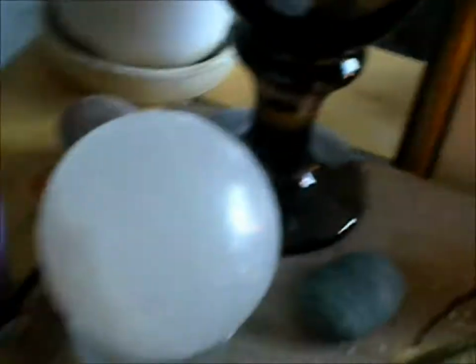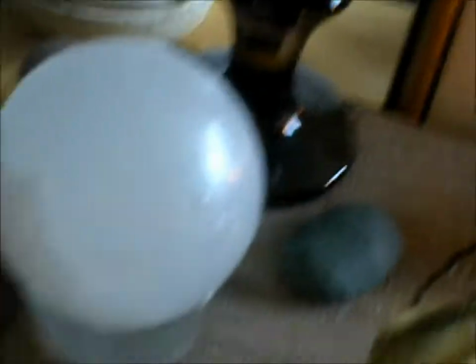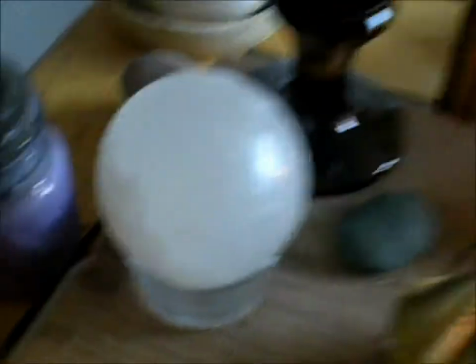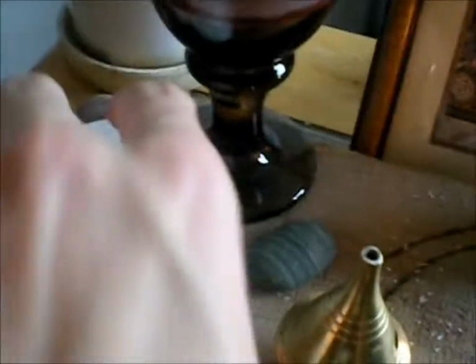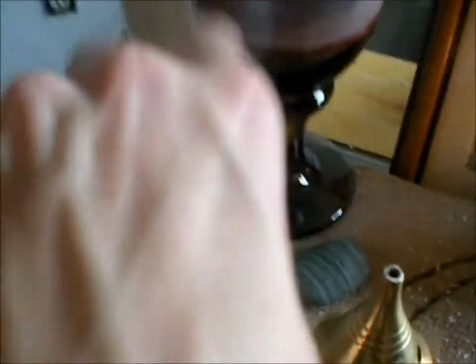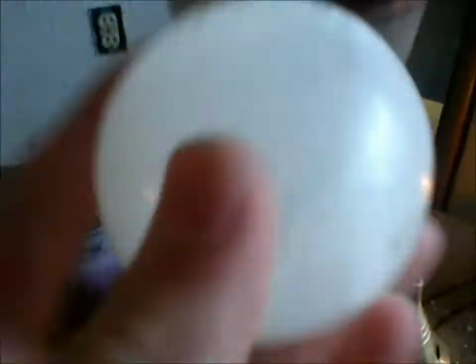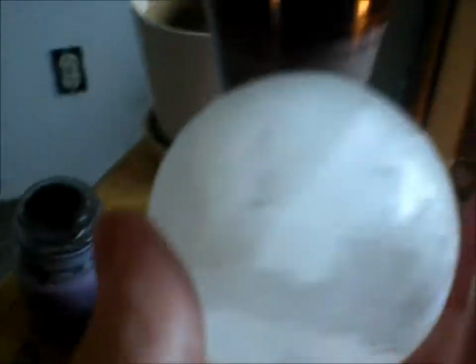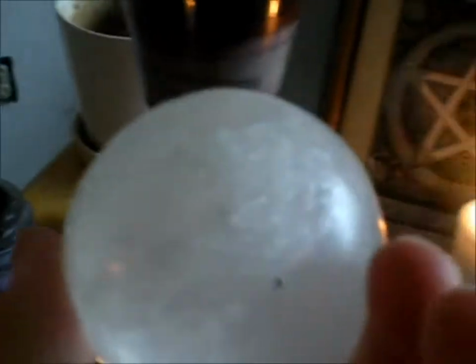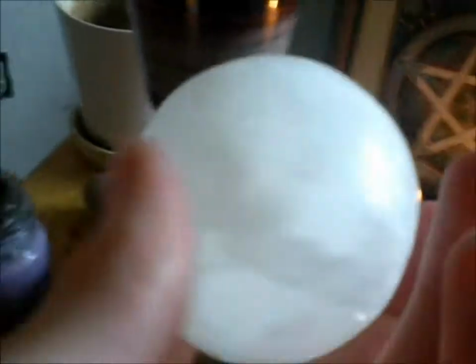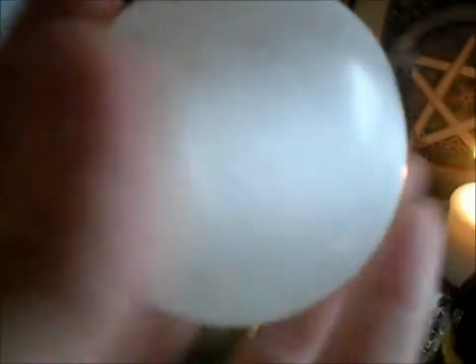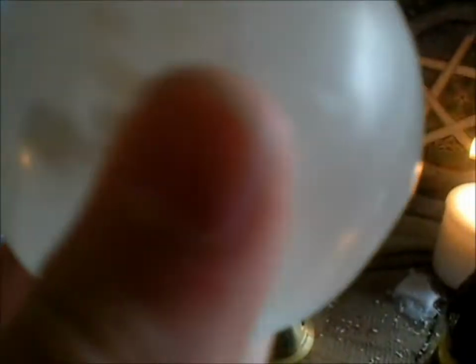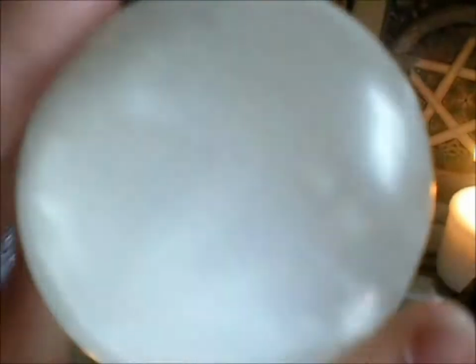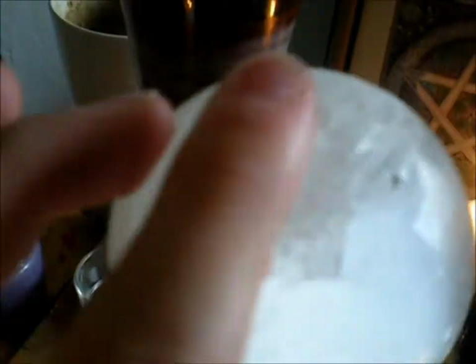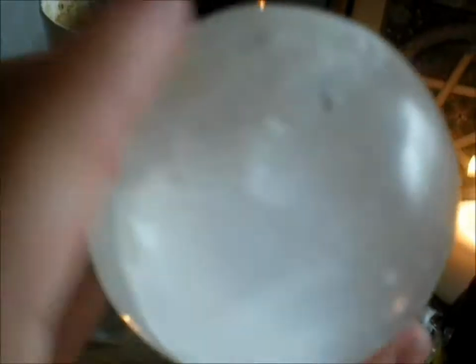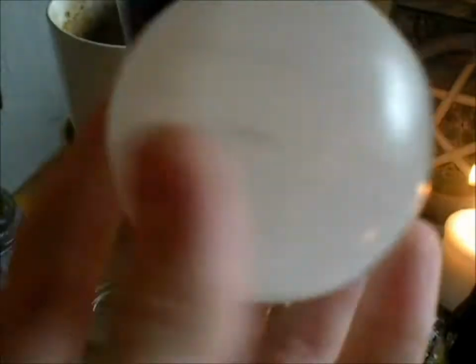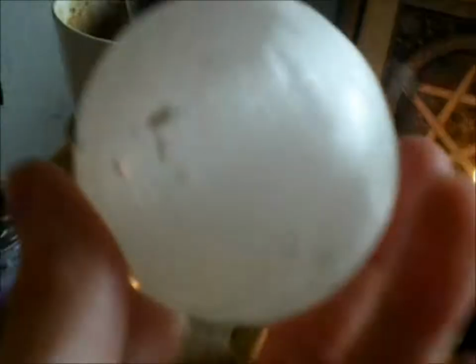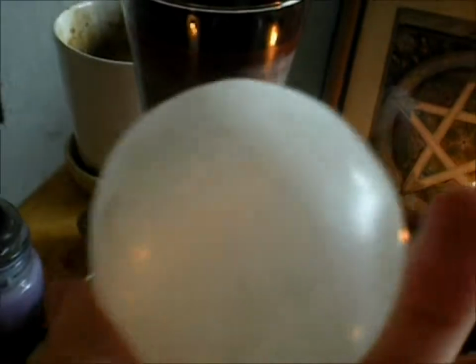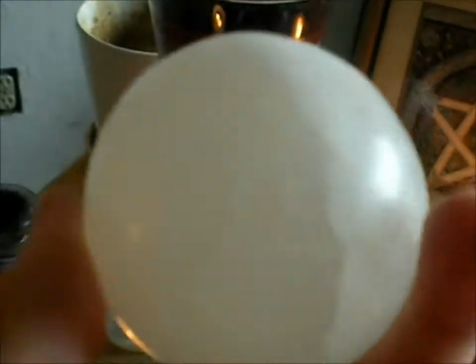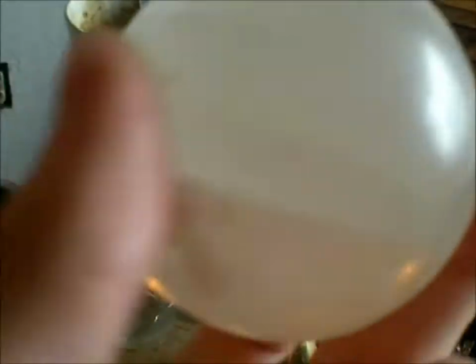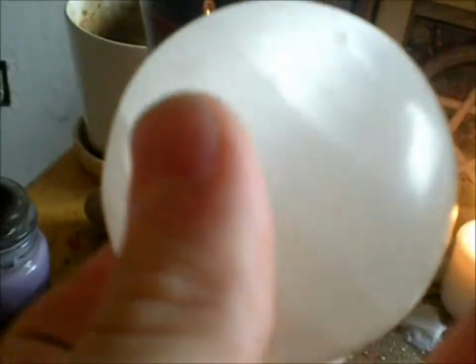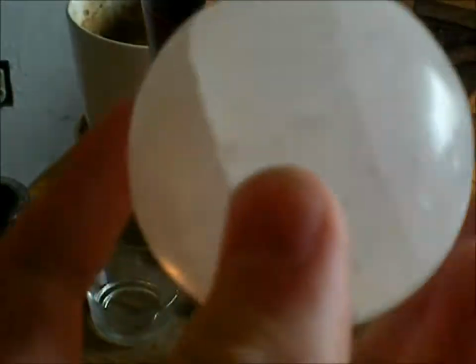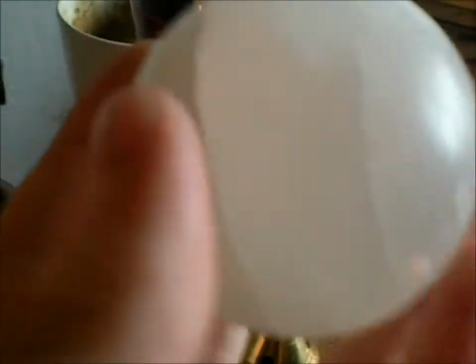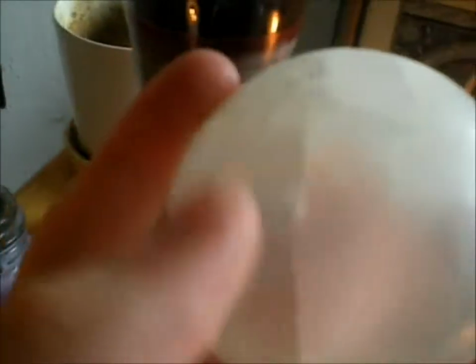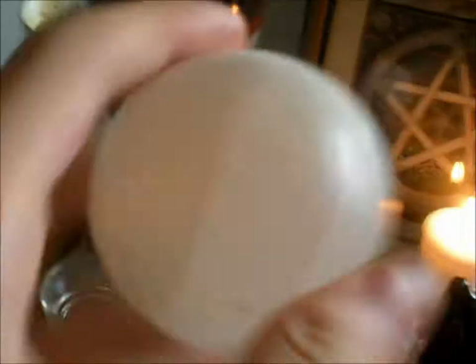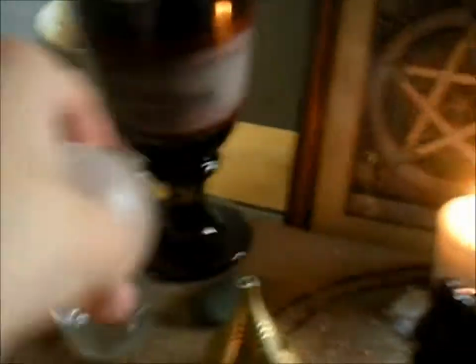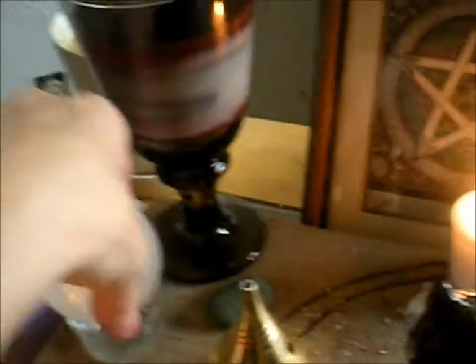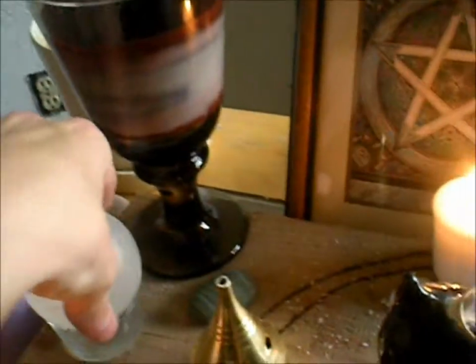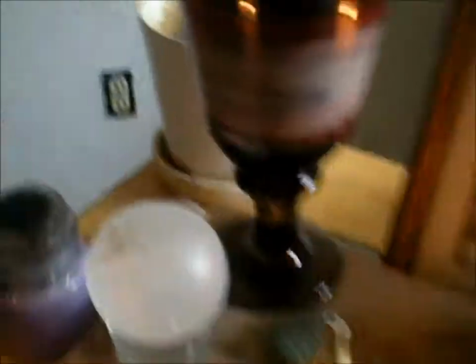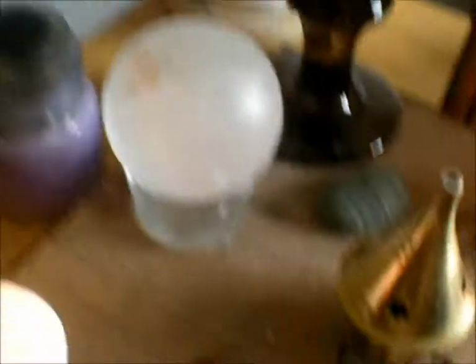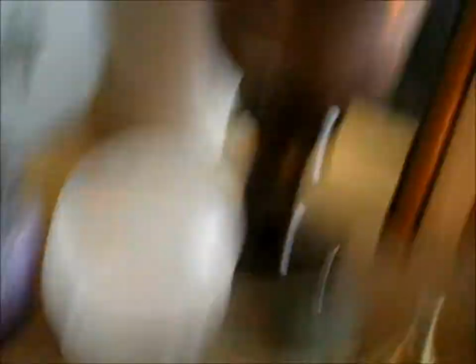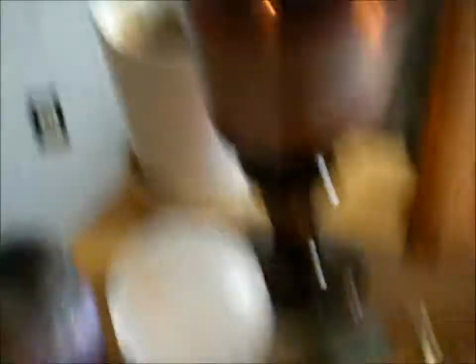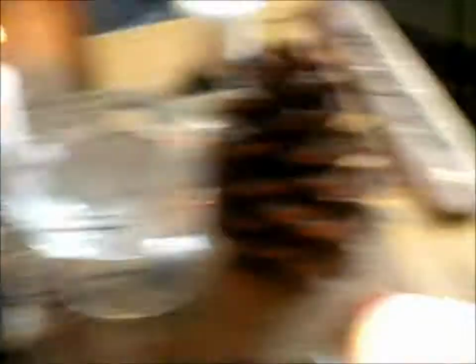And then I have a quartz ball that I found at a crystal shop. For Diana, because she's my matron goddess, so I keep that there.